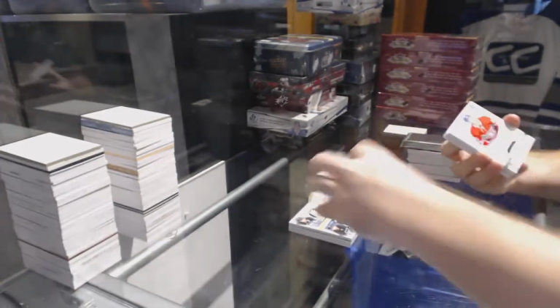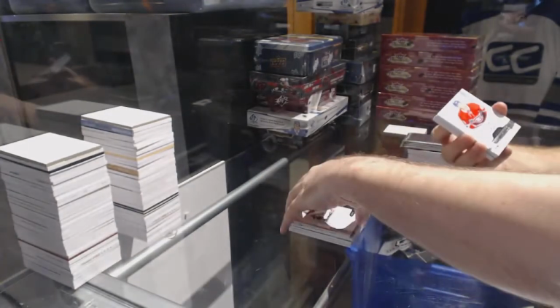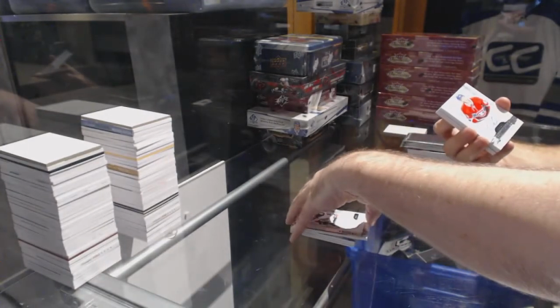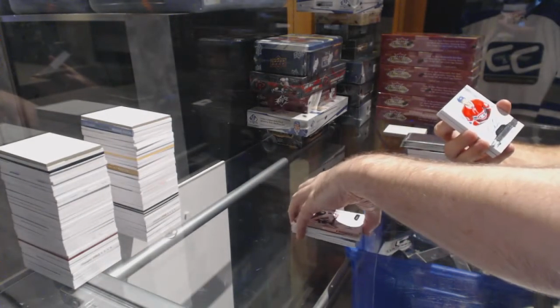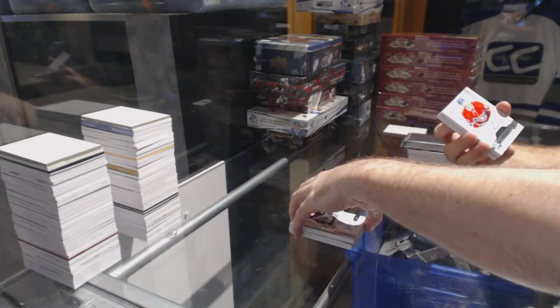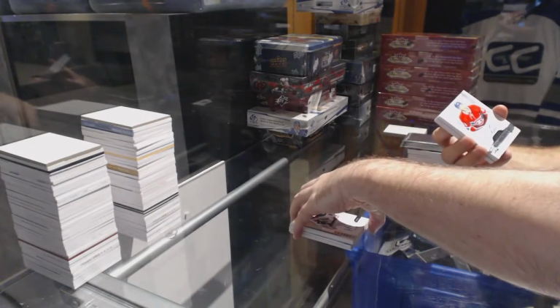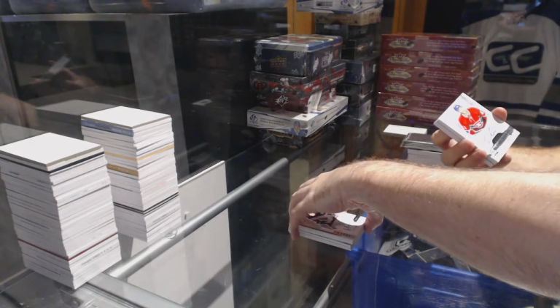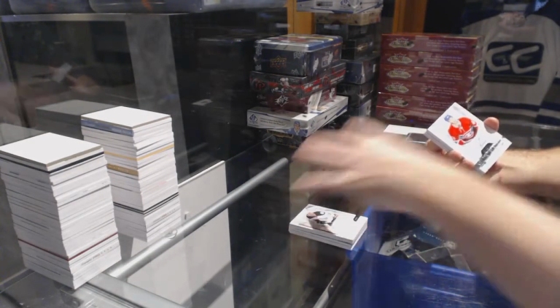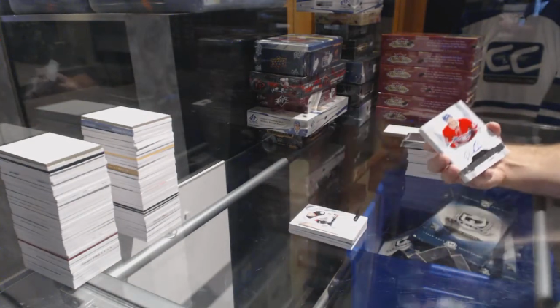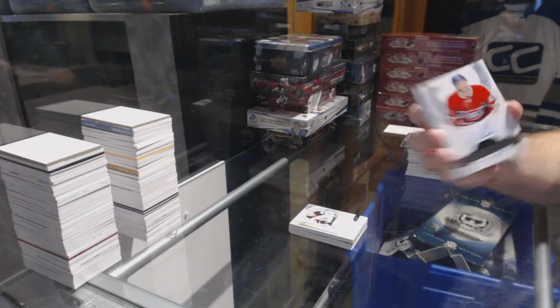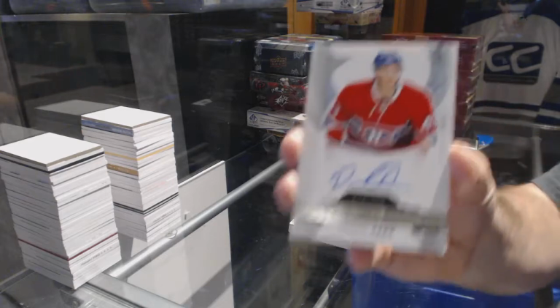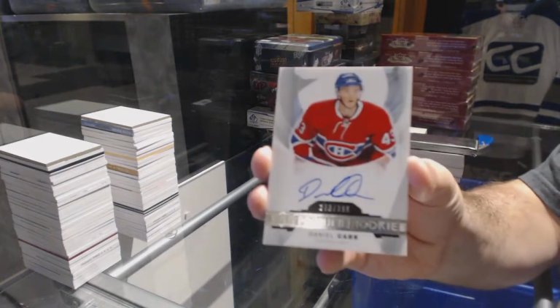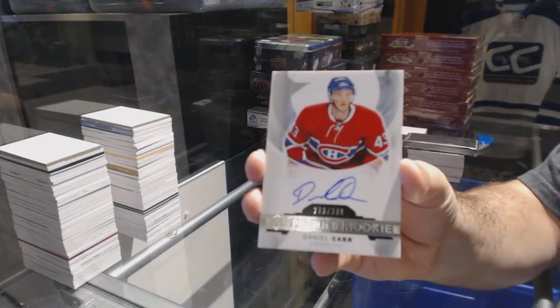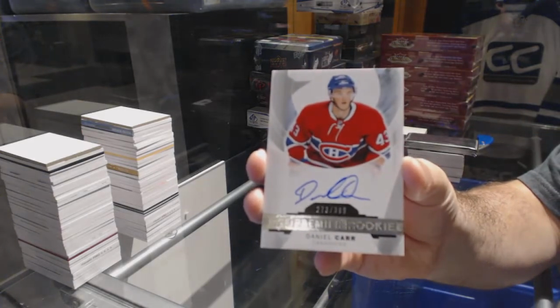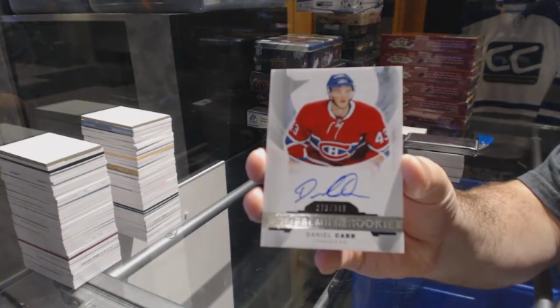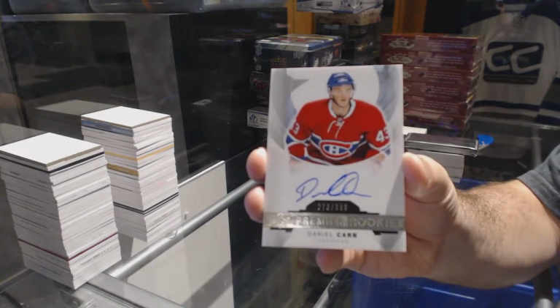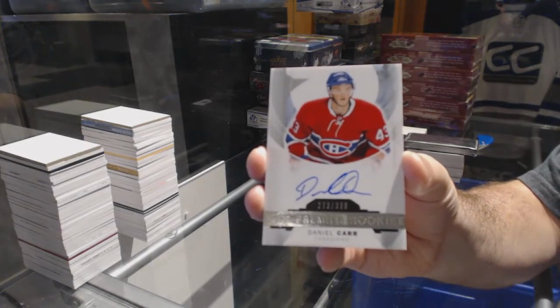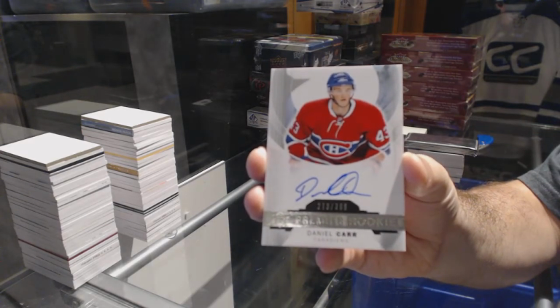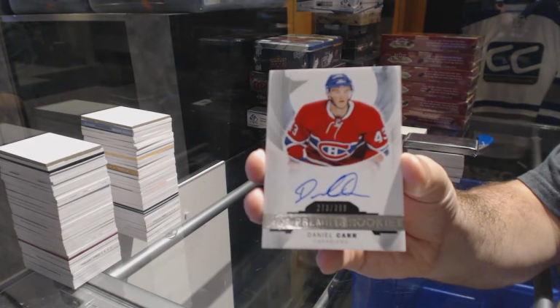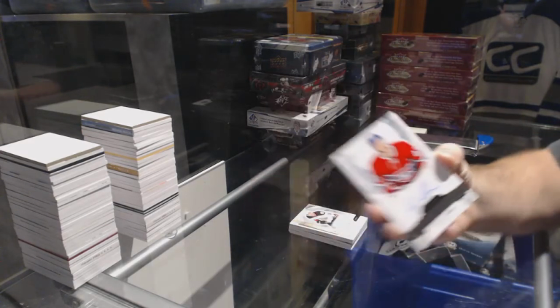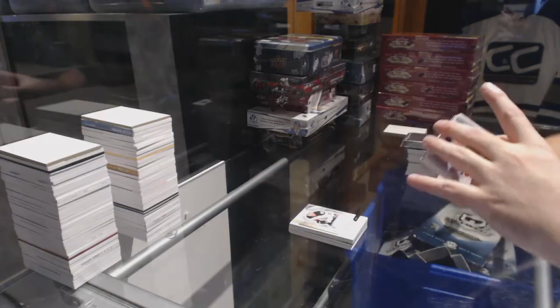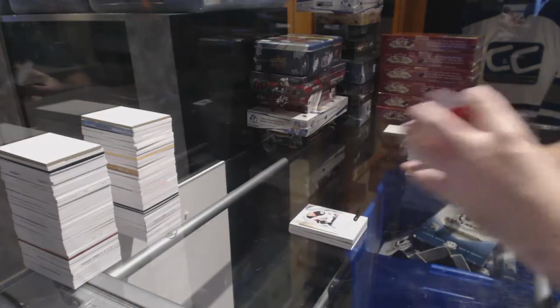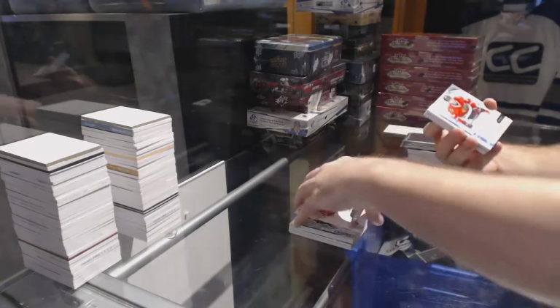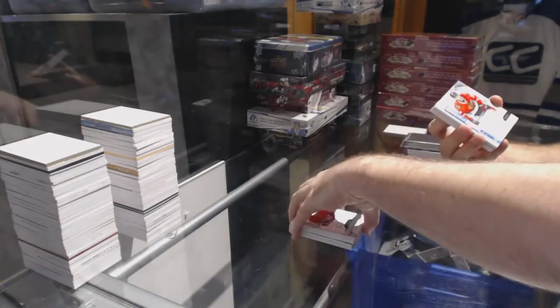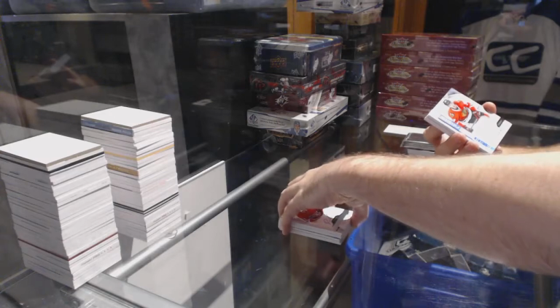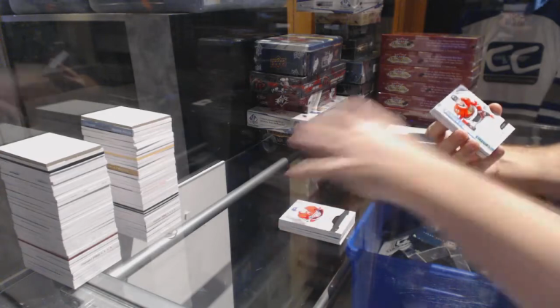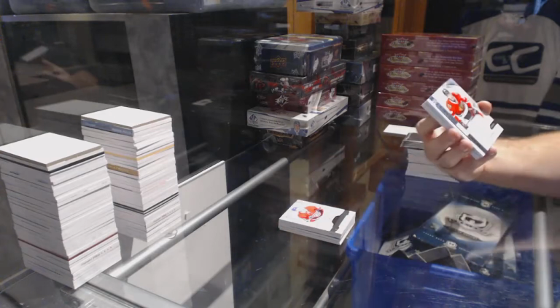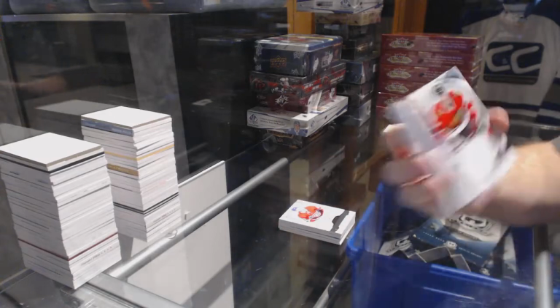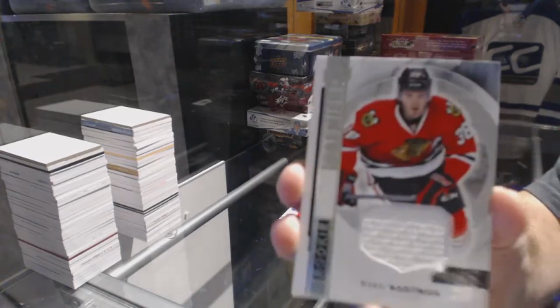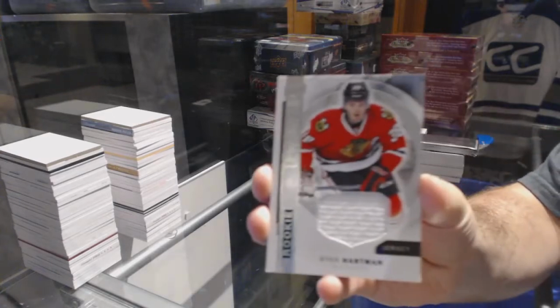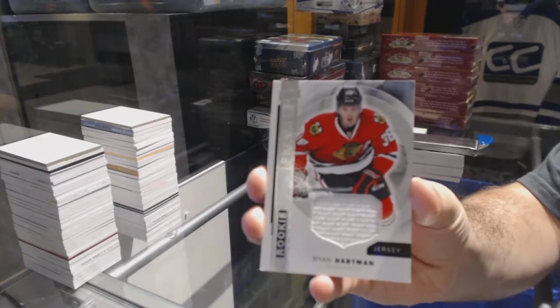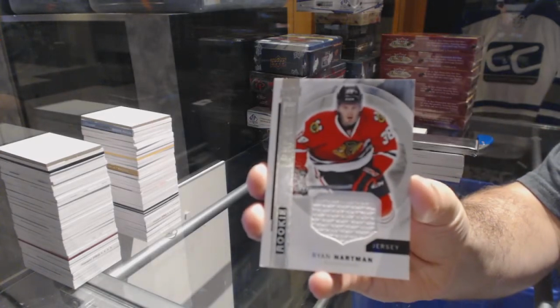And we've got a base rookie autograph to $3.99 for the Montreal Canadiens, Daniel Carr. We start off the next pack — Ryan Hartman, base jersey.